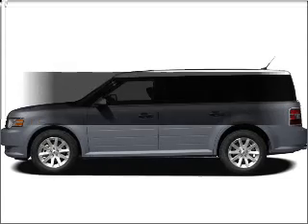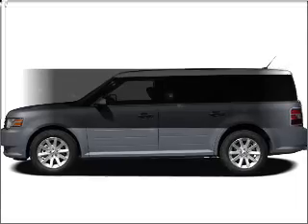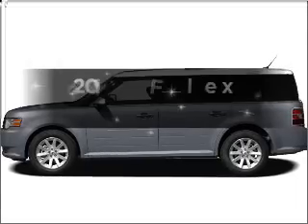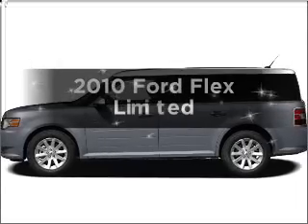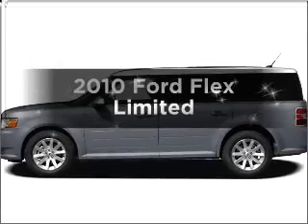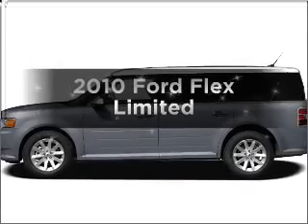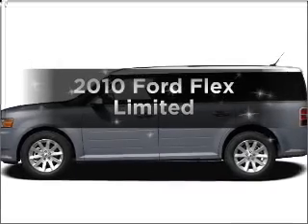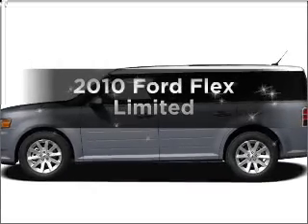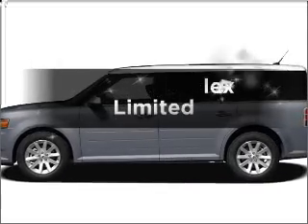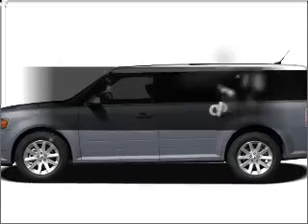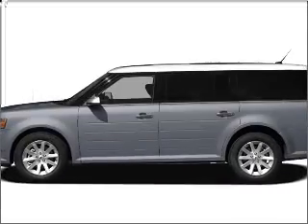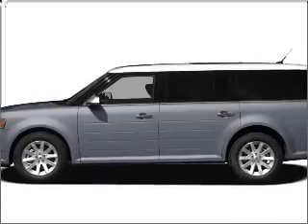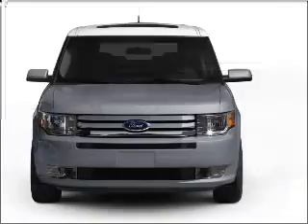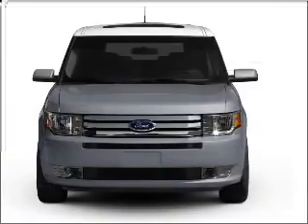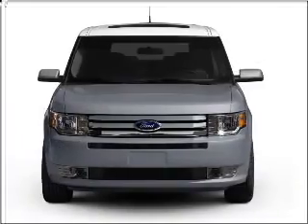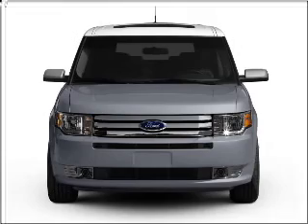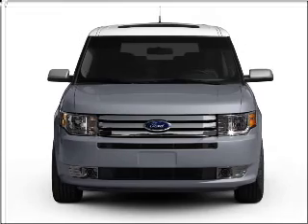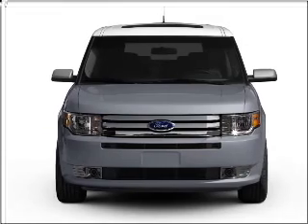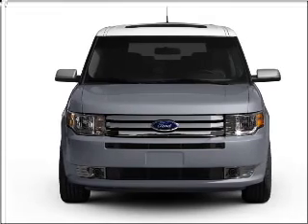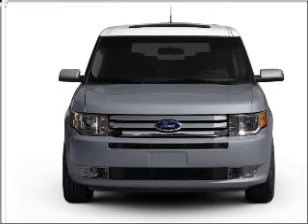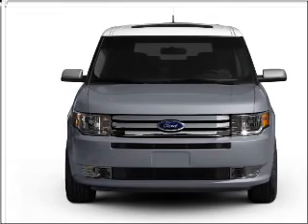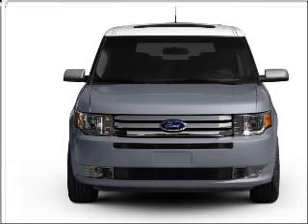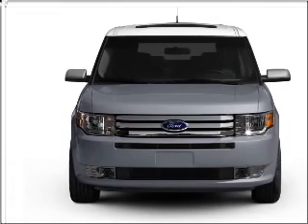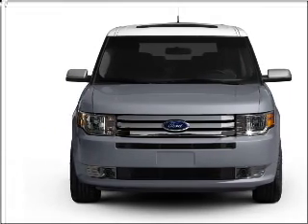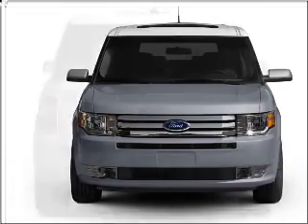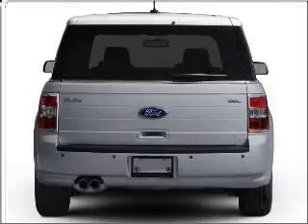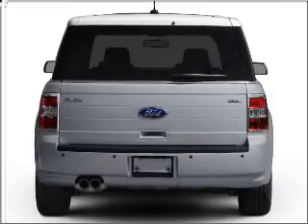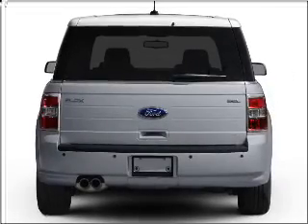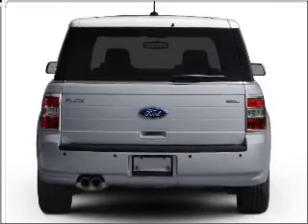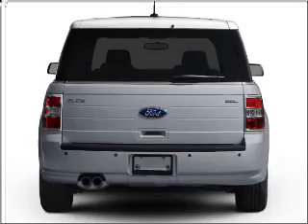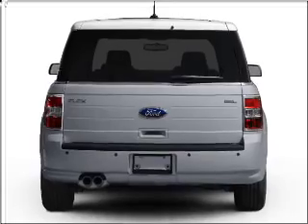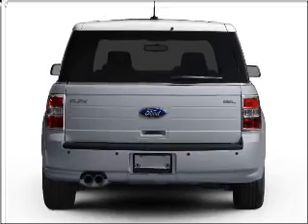Get noticed in this 2010 Ford Flex. If you're looking for an automobile with great attributes, look no further. With a solid six-cylinder engine that responds smoothly to its six-speed automatic transmission.